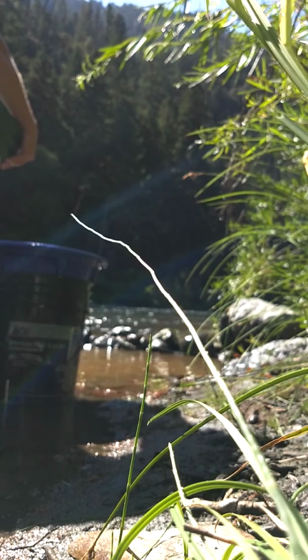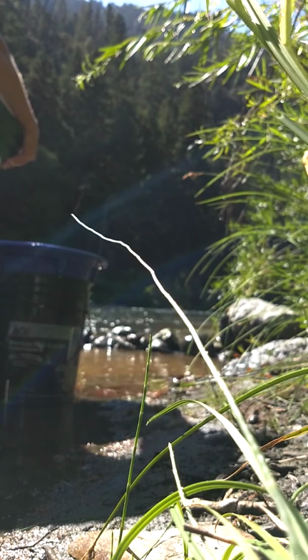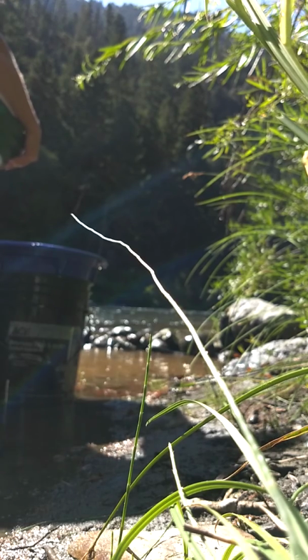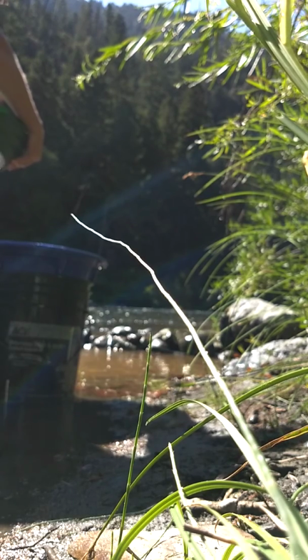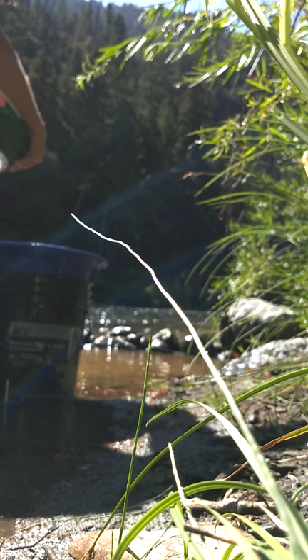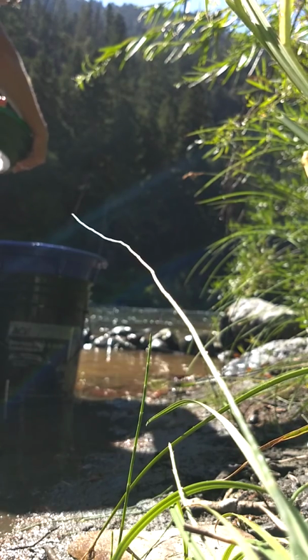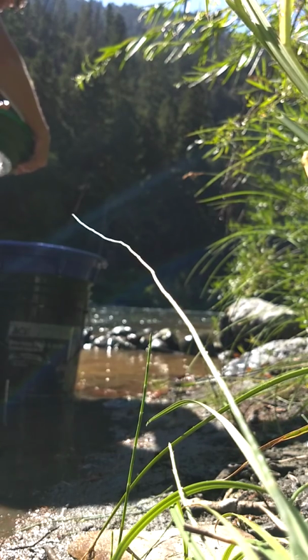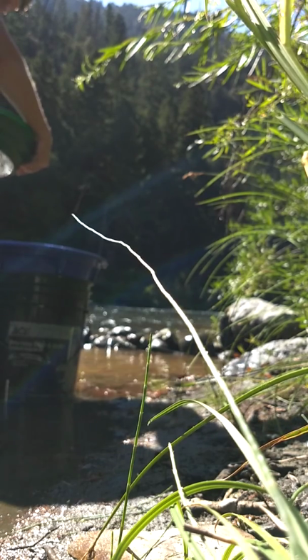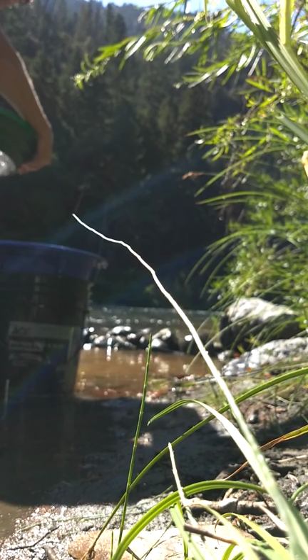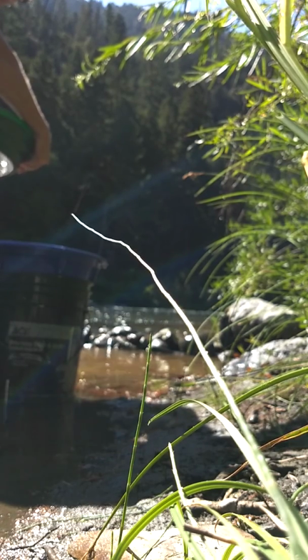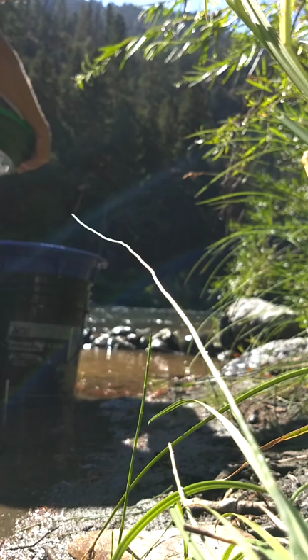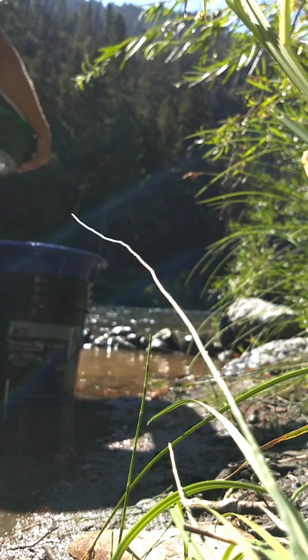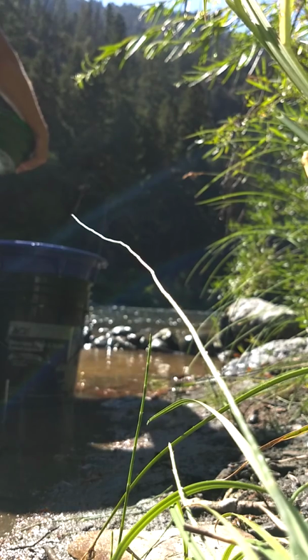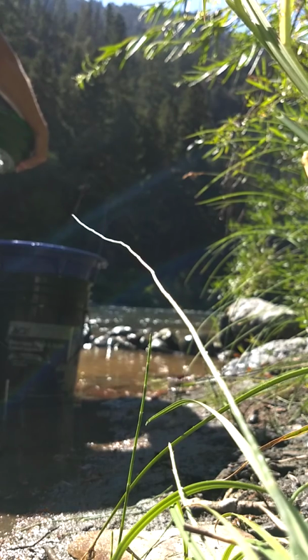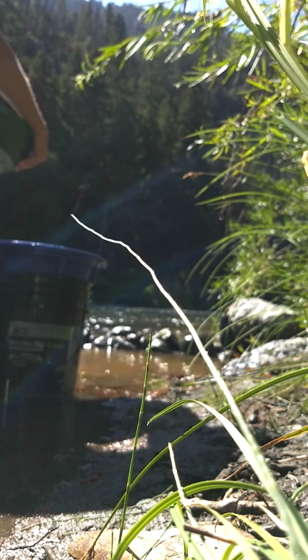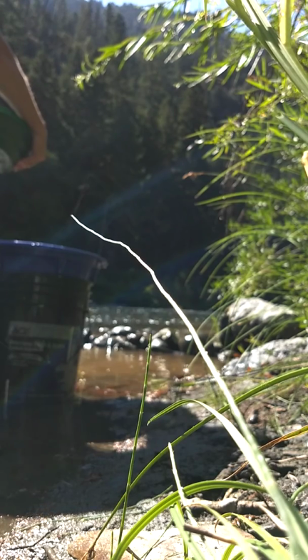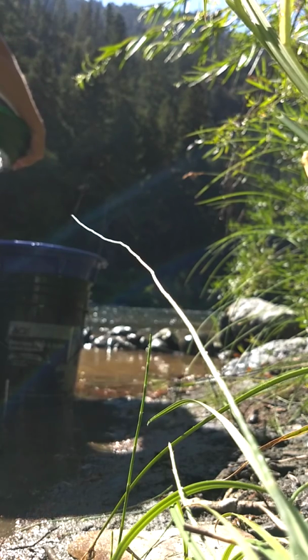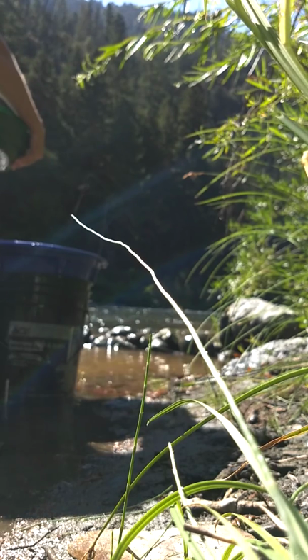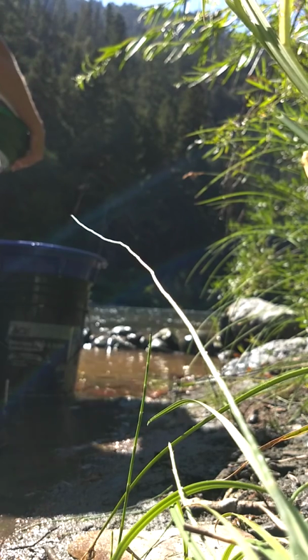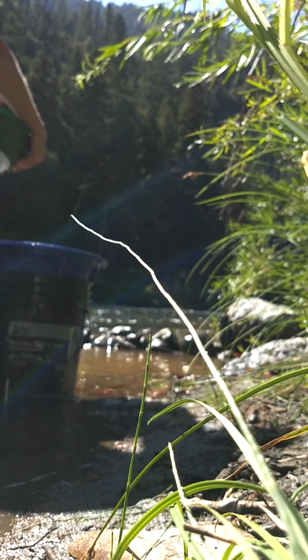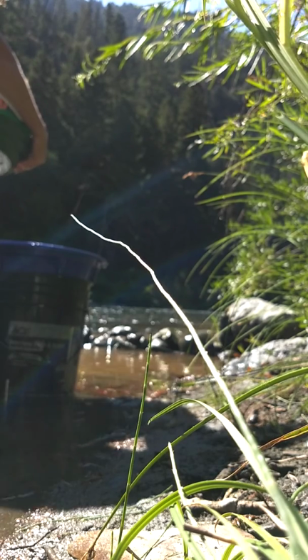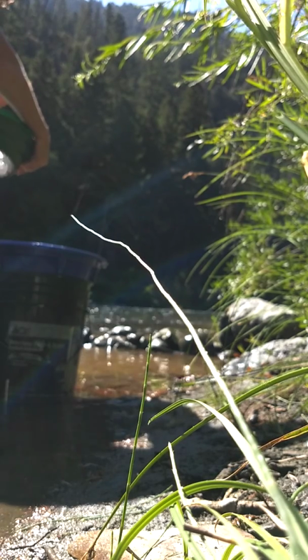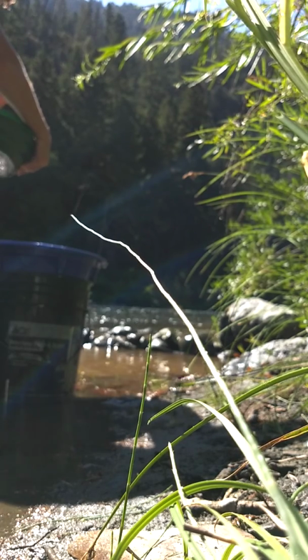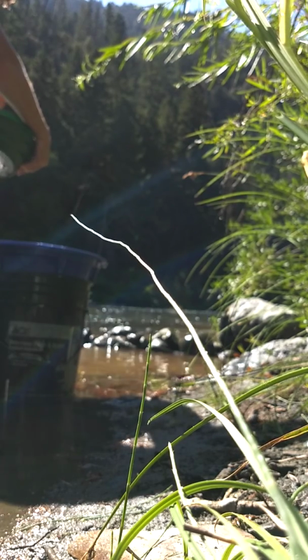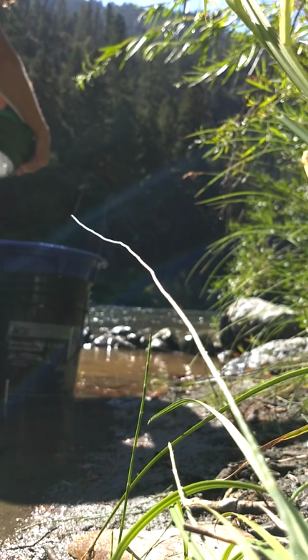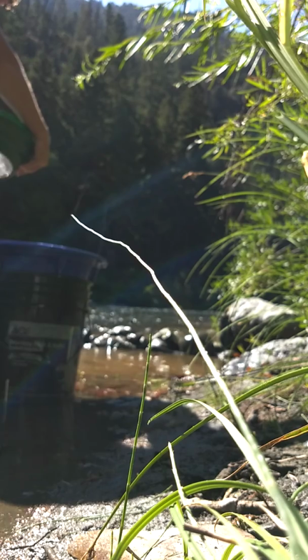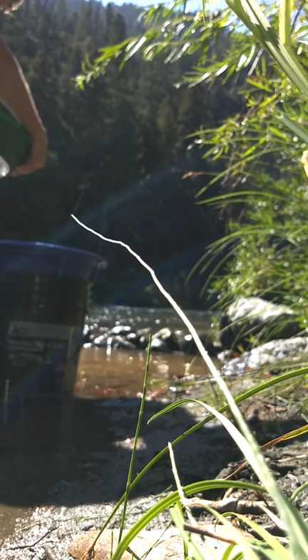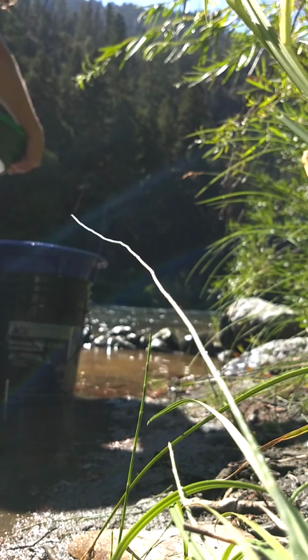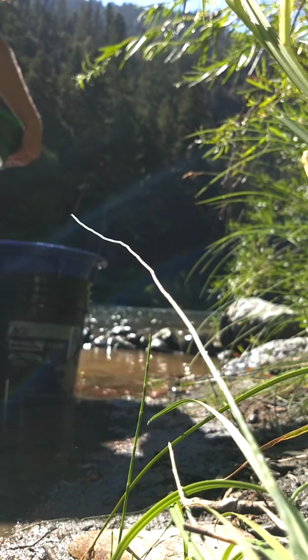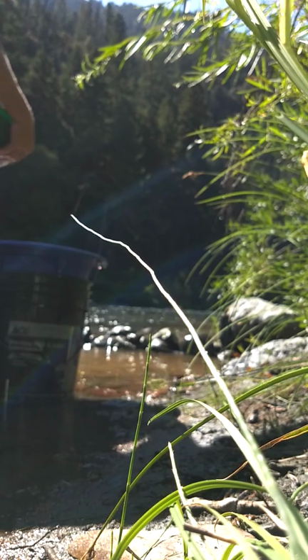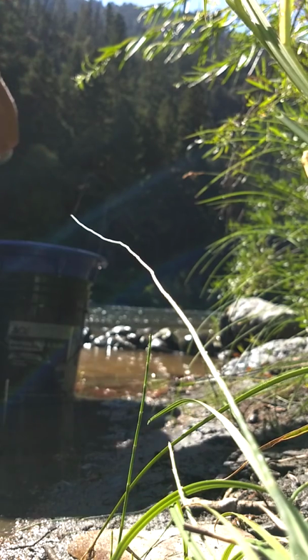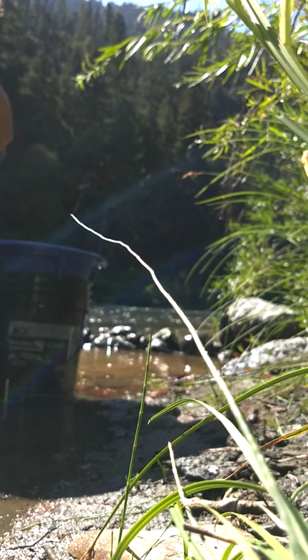I think it'll obviously look like a platinum. And then this is a cork. I landed with others.